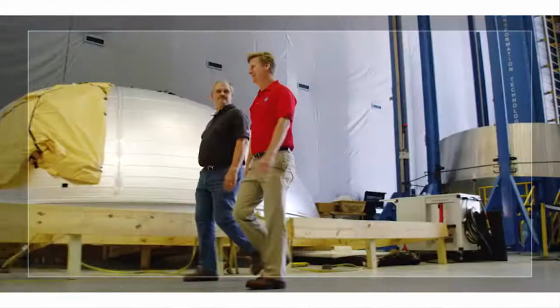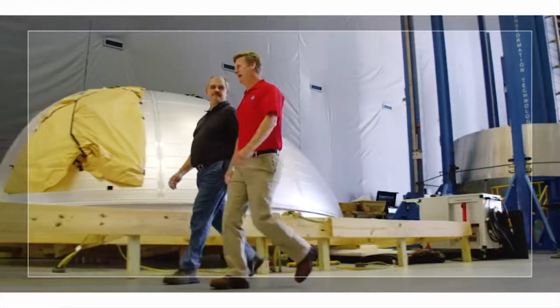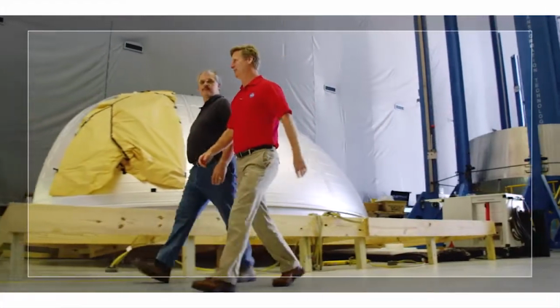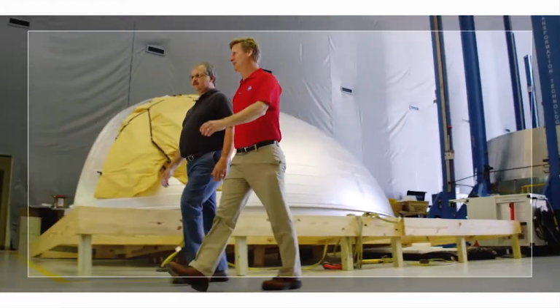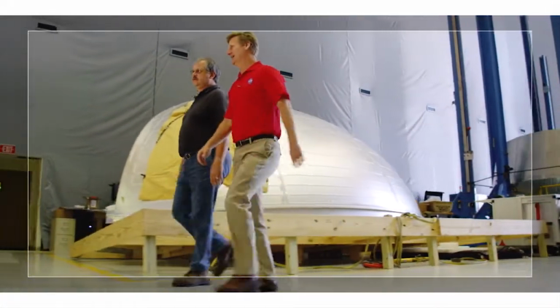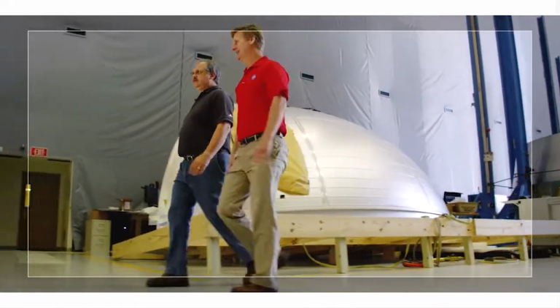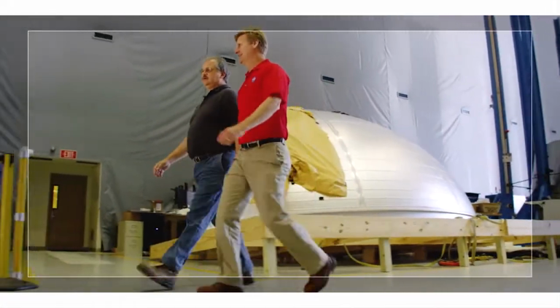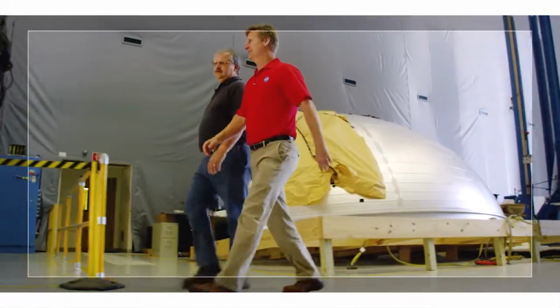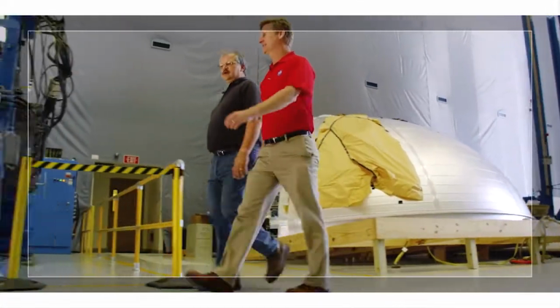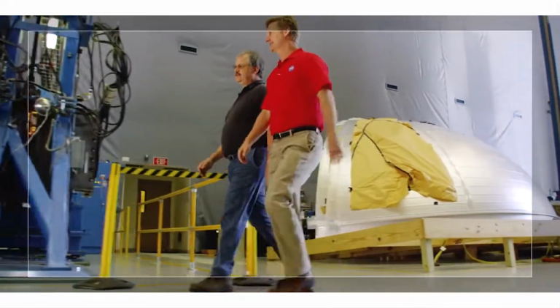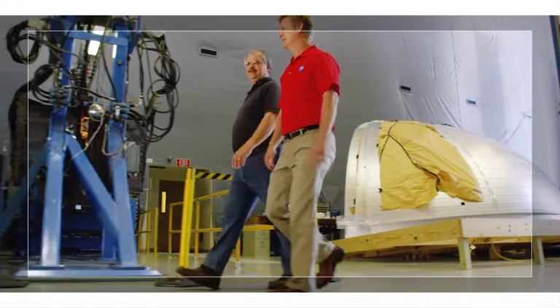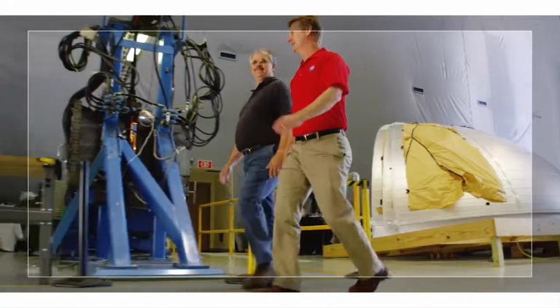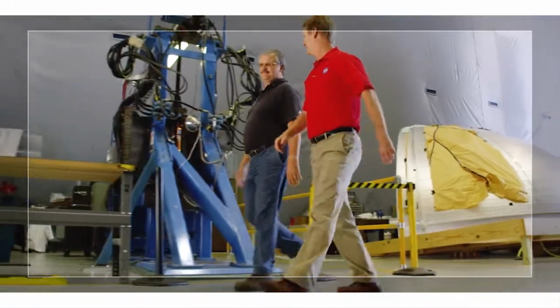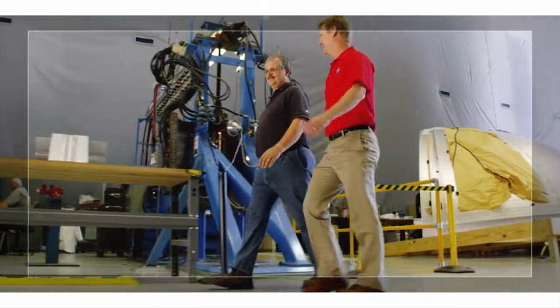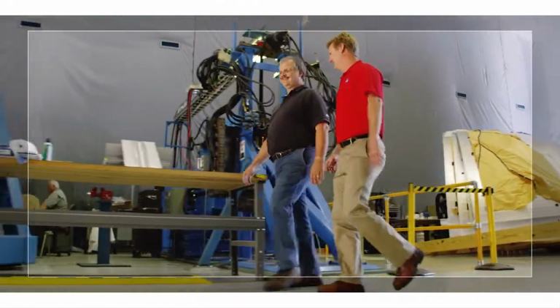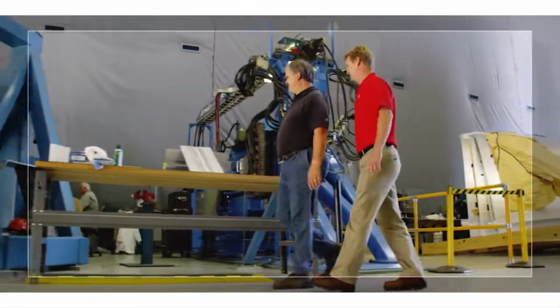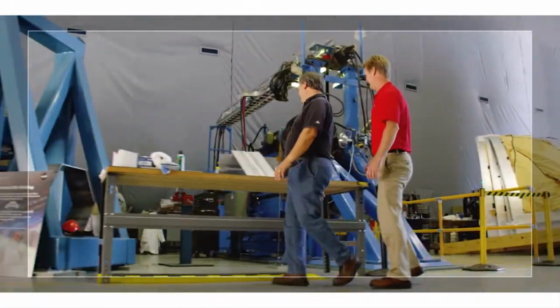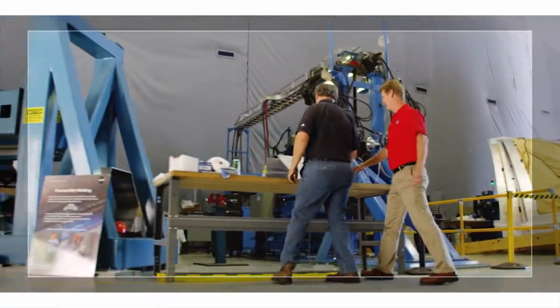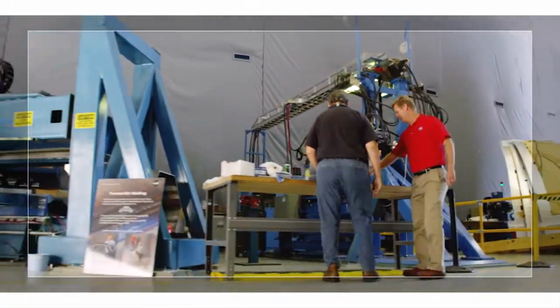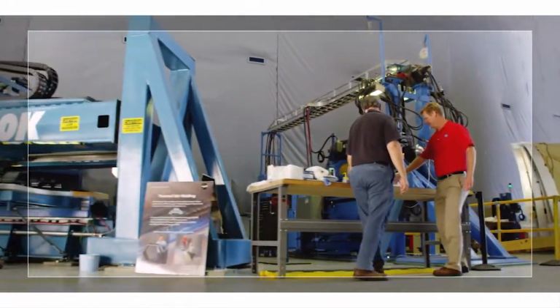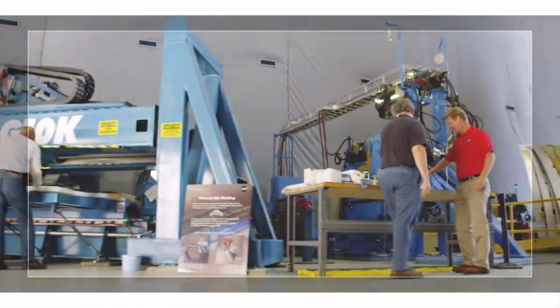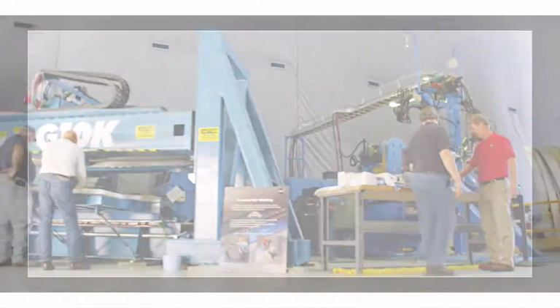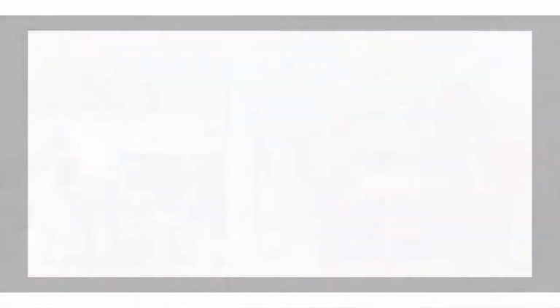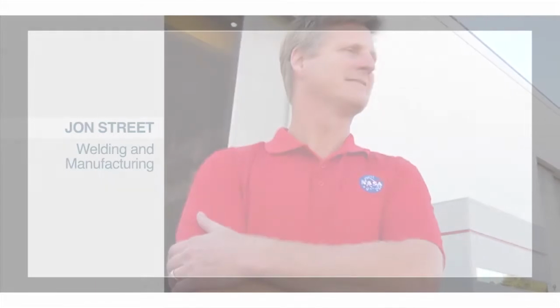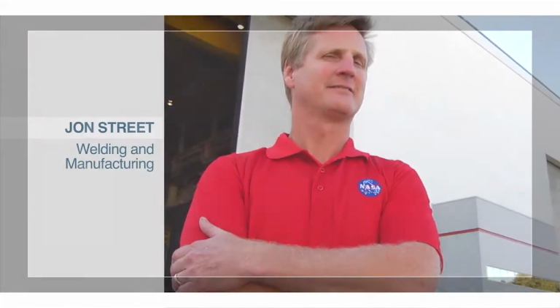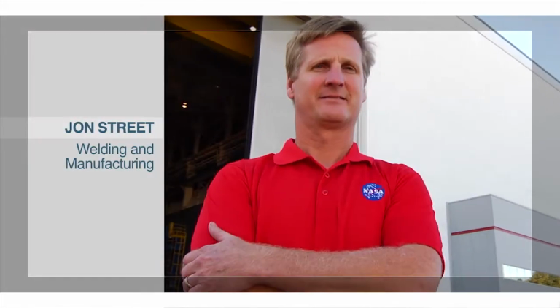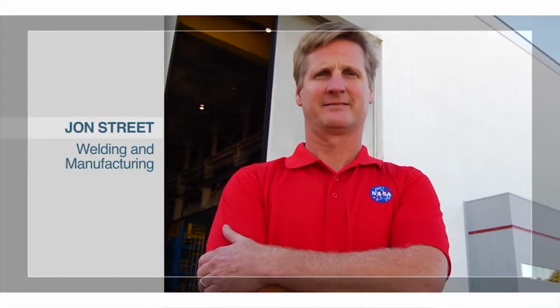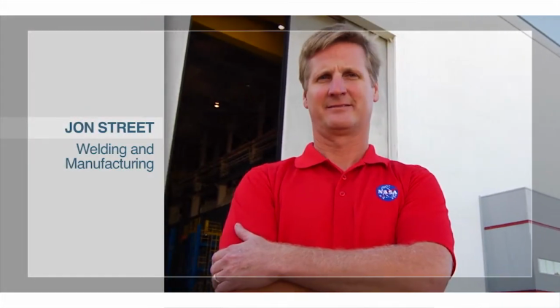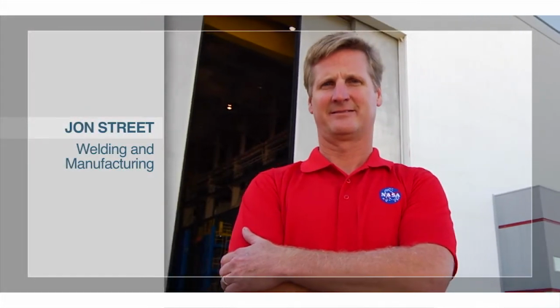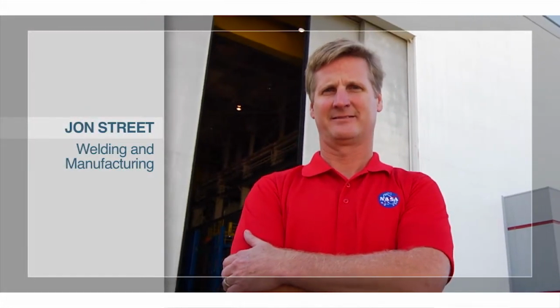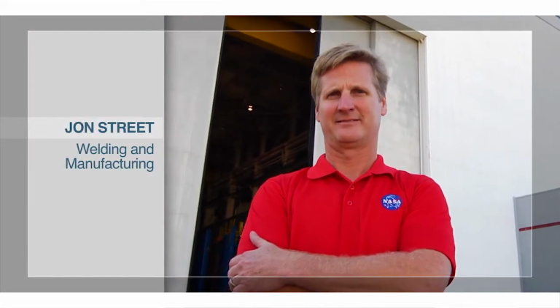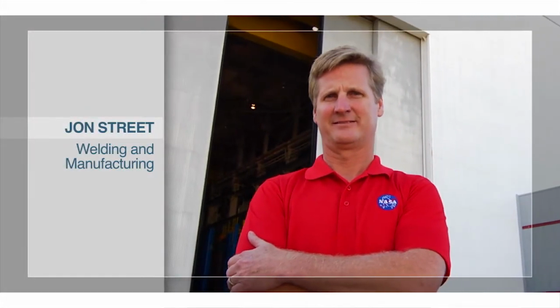Marshall also developed and patented a plasma welding torch that was used for external tank production and that is still used in the launch vehicle industry today. Engineers at Marshall have since matured the friction stir welding process.